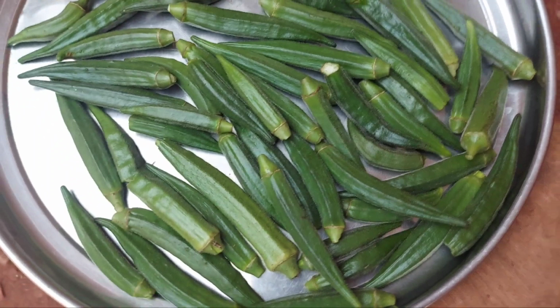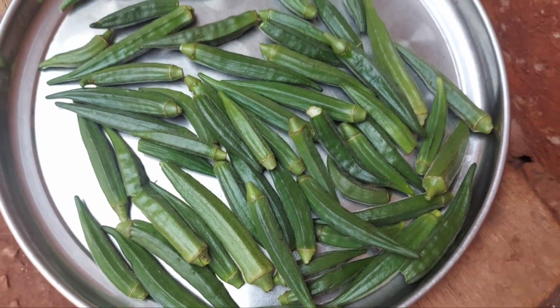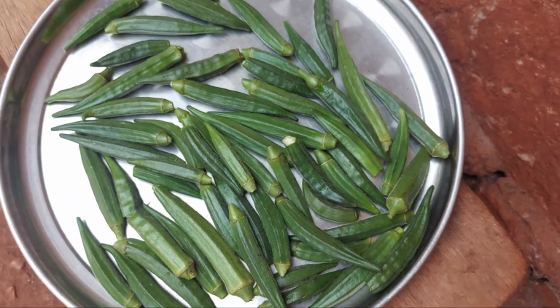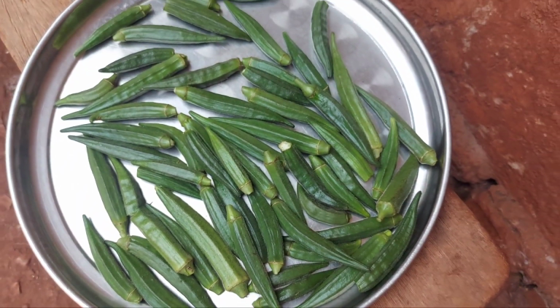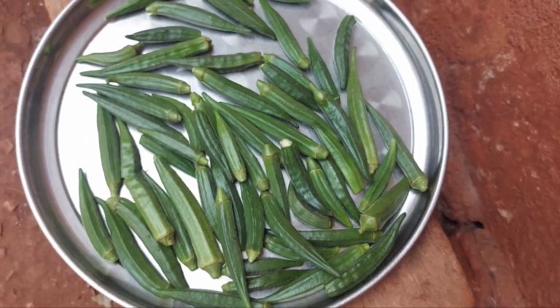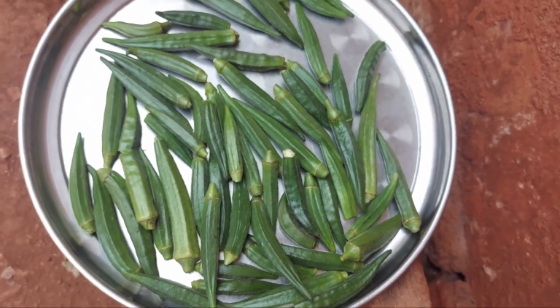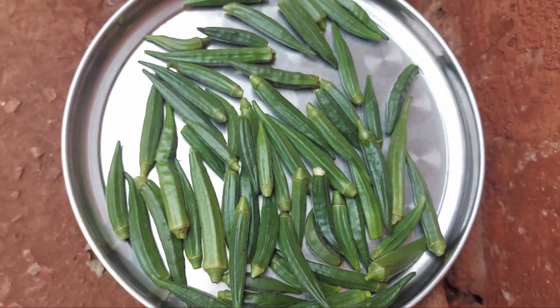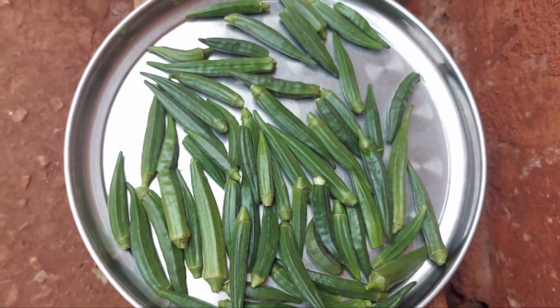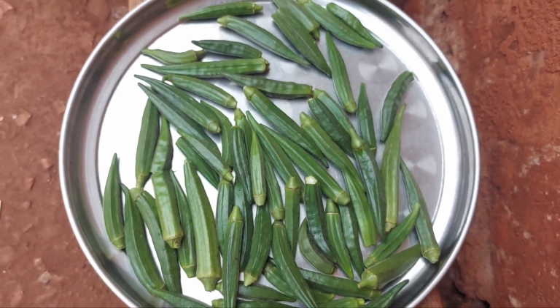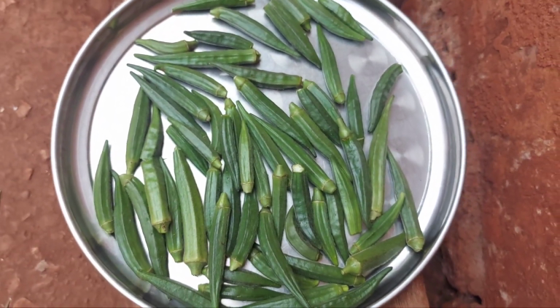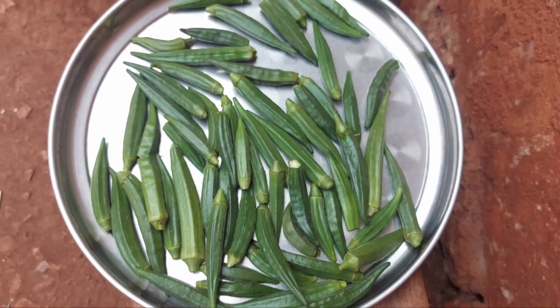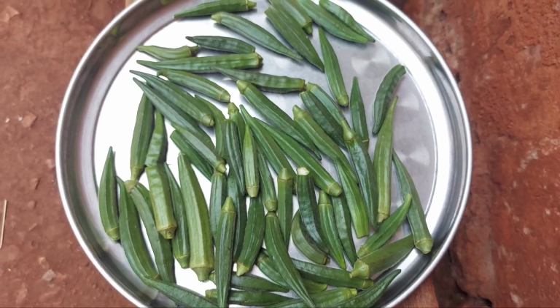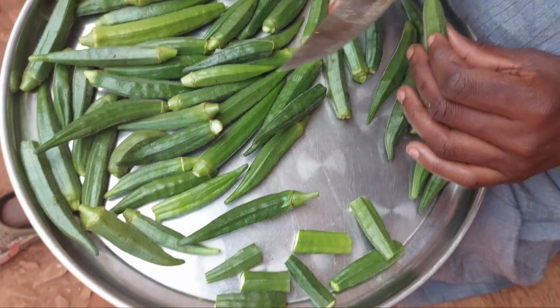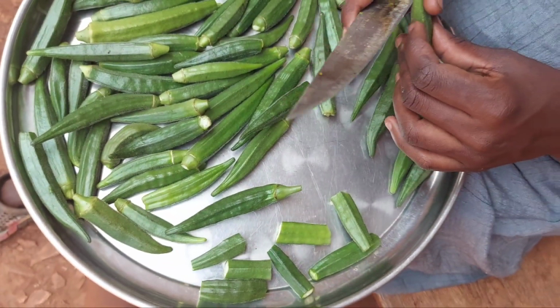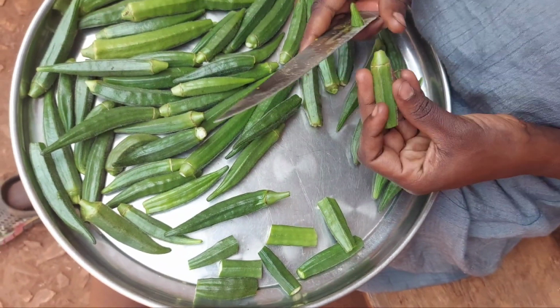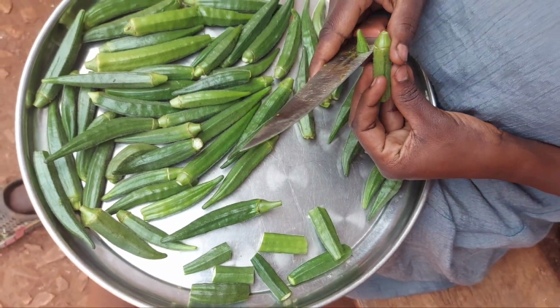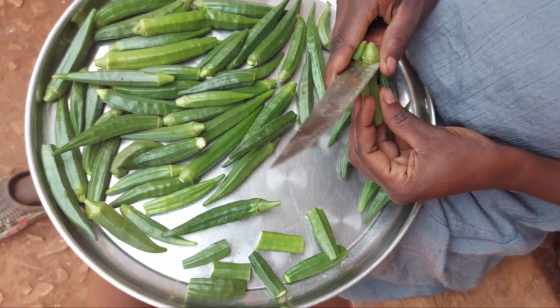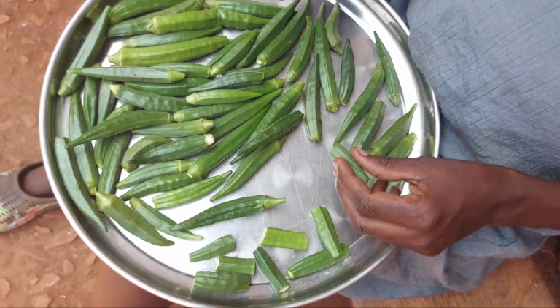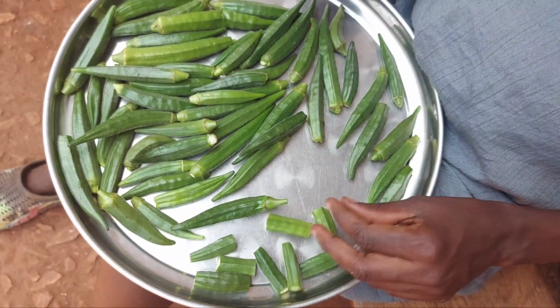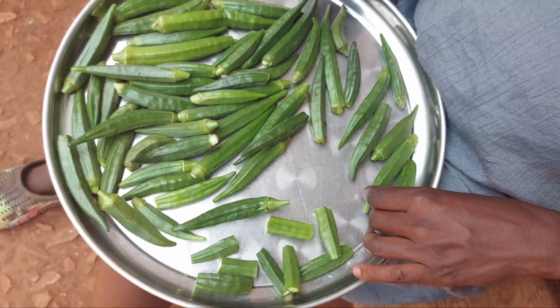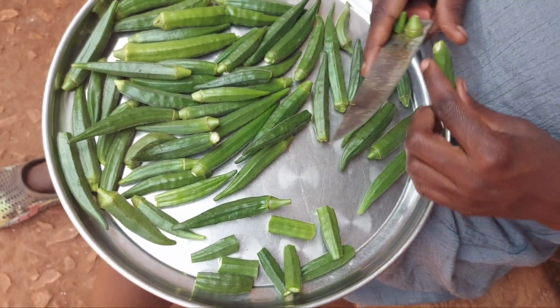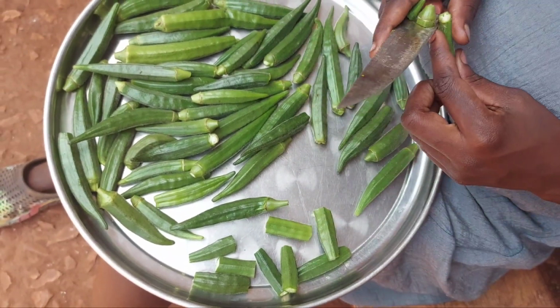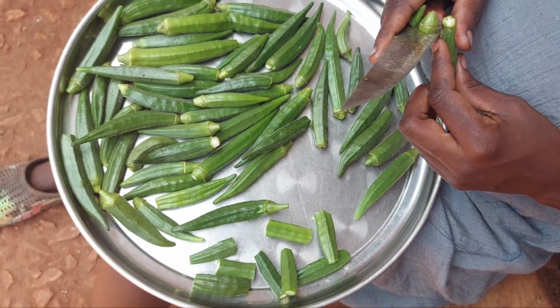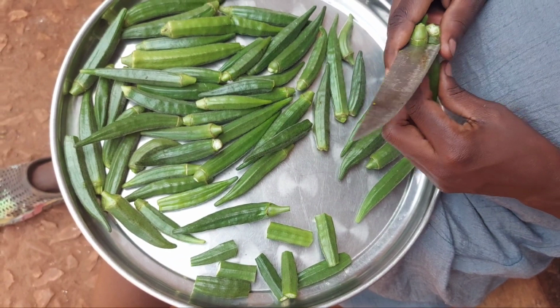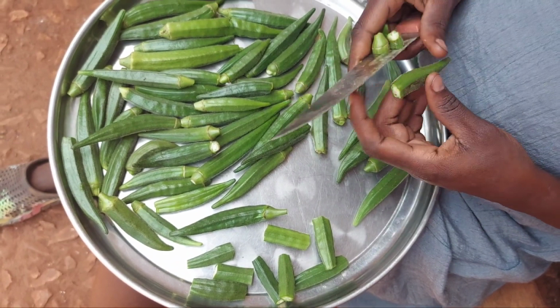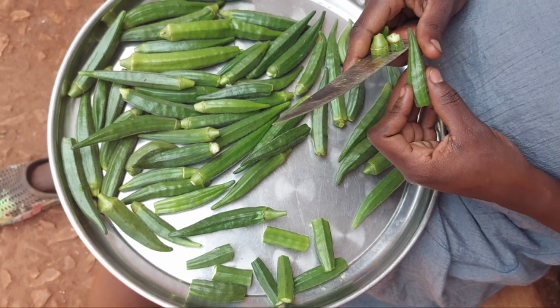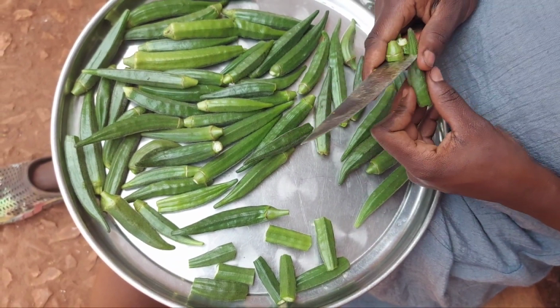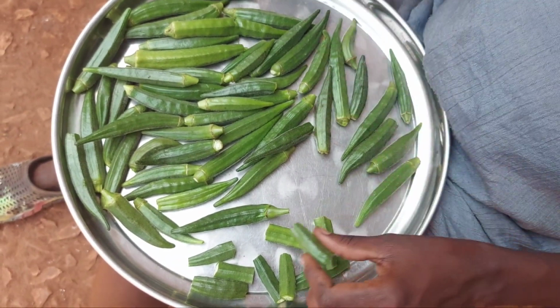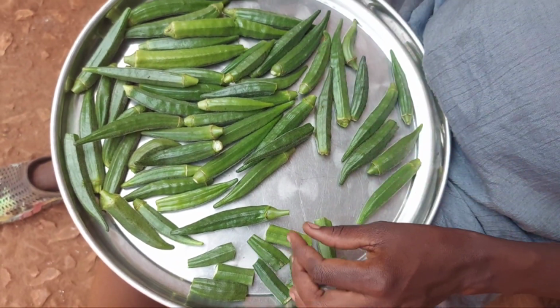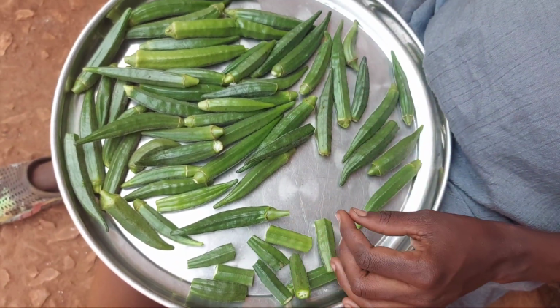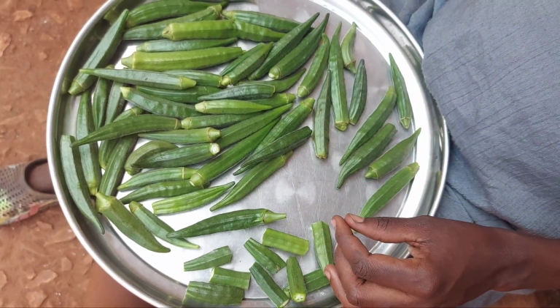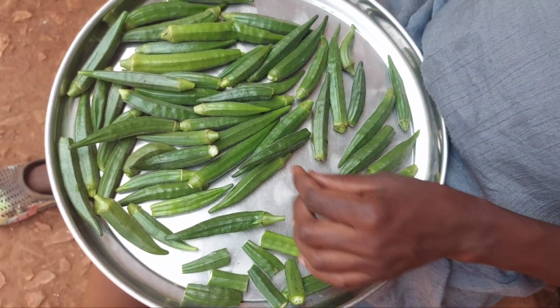Hello everyone, welcome back to my channel. Peace right here. So today I feel like eating okra — that's freshly picked okra from the garden. I'll go ahead and slice it into big chunks. I prefer leaving mine big like that size.